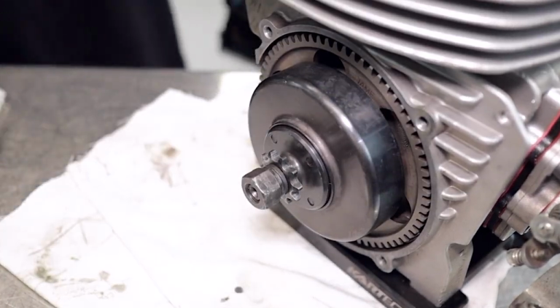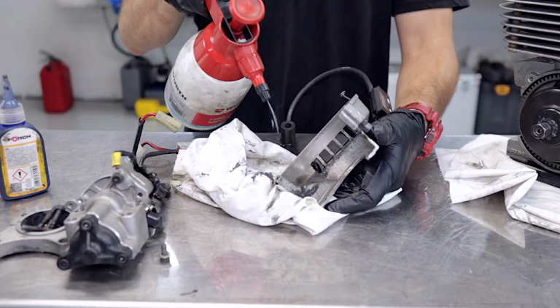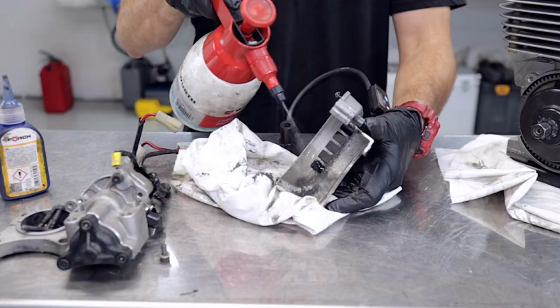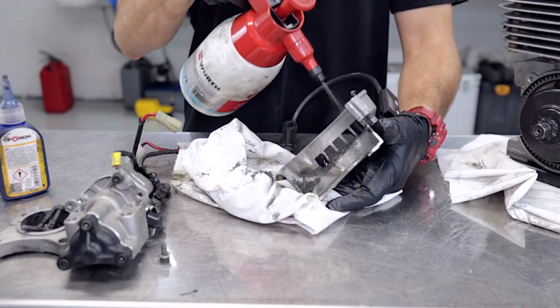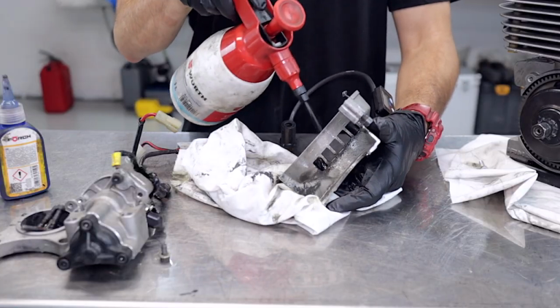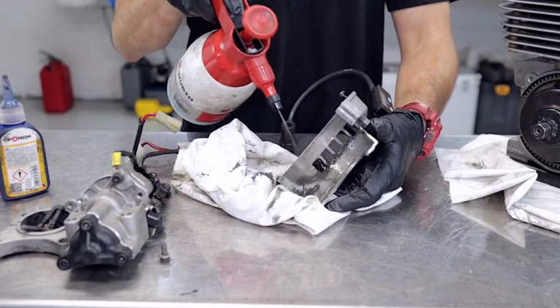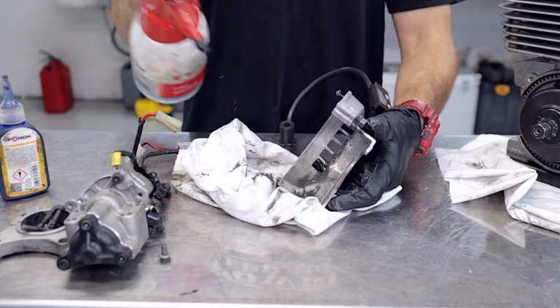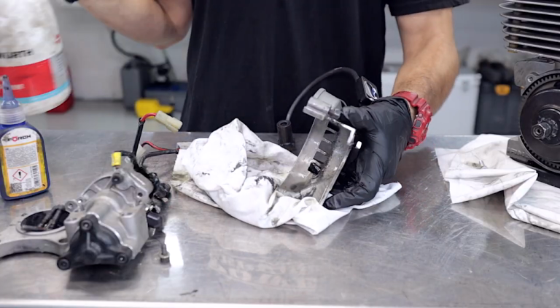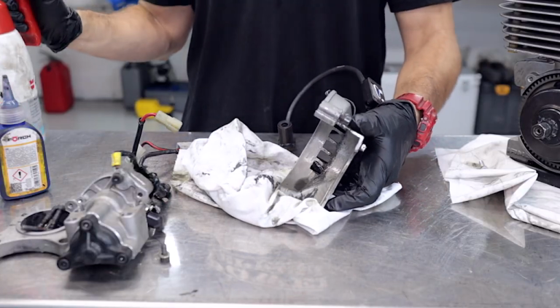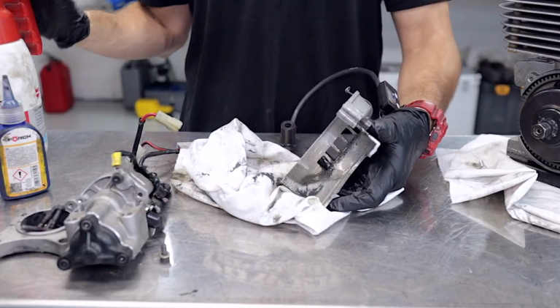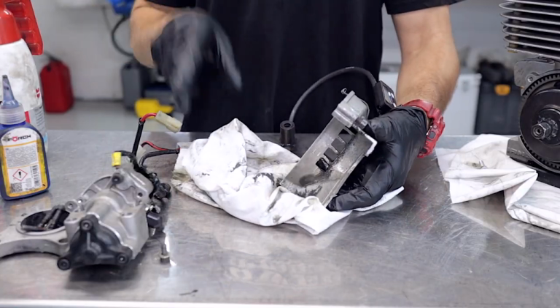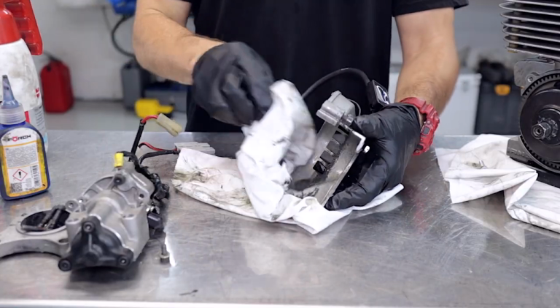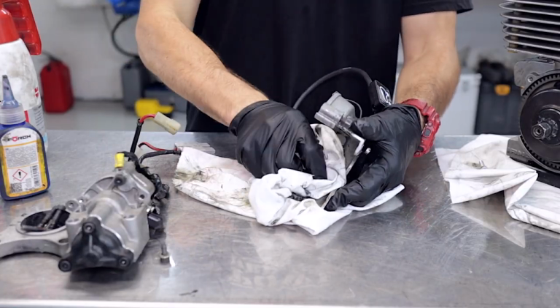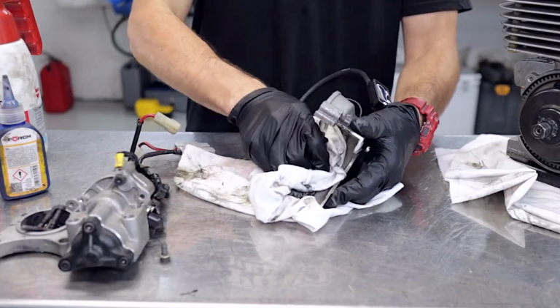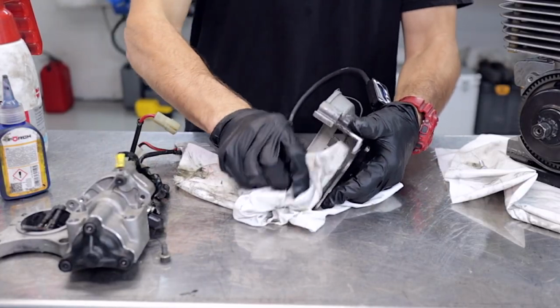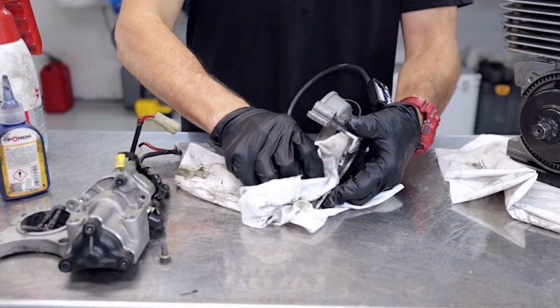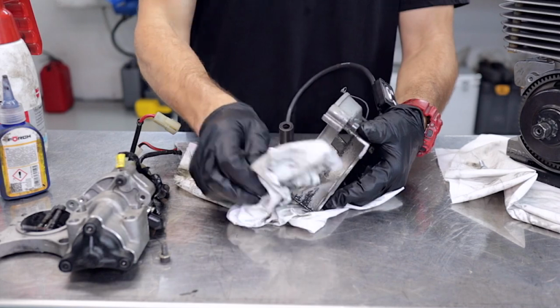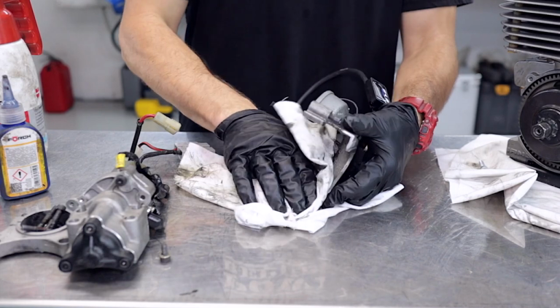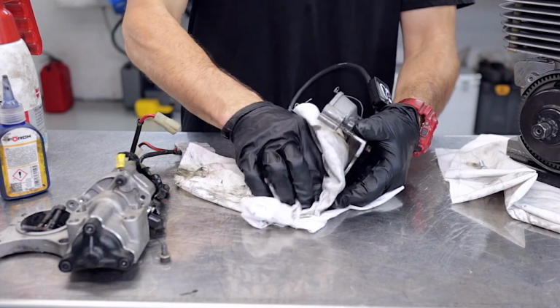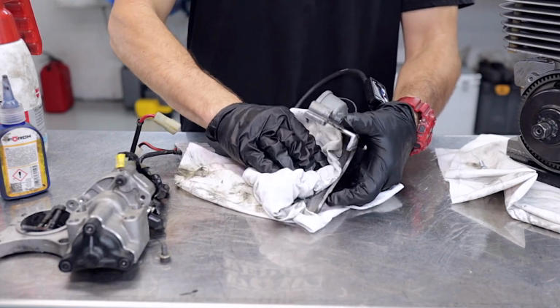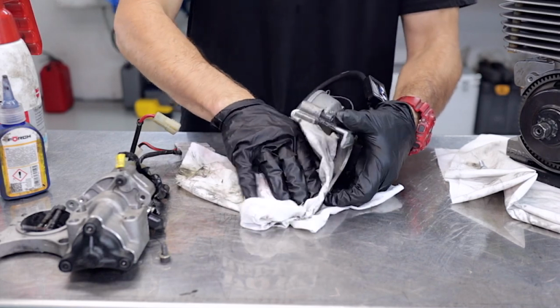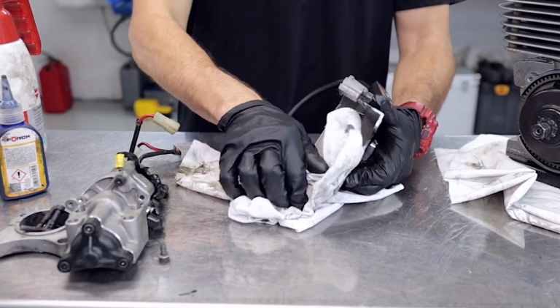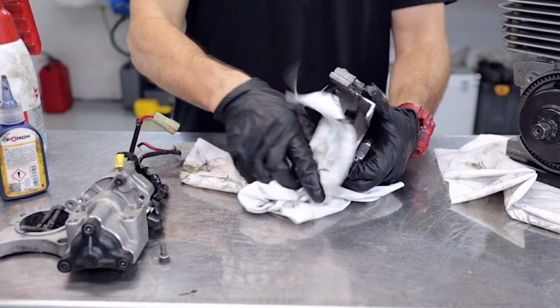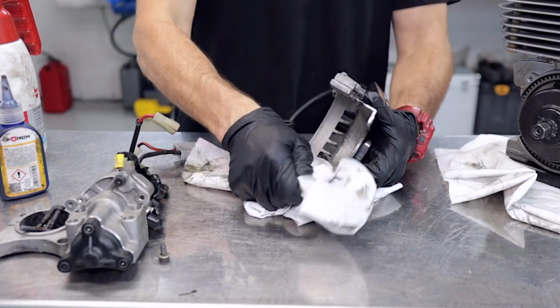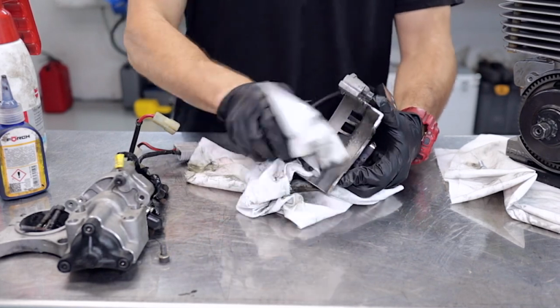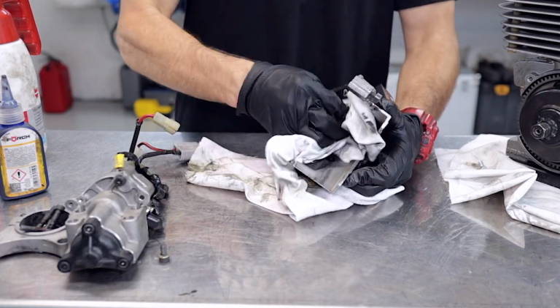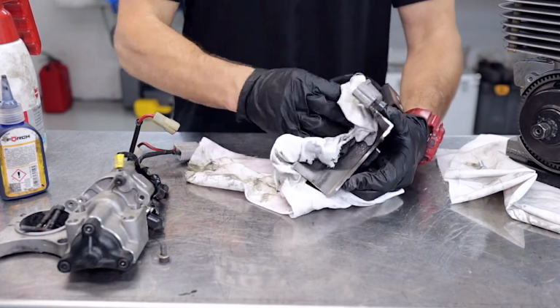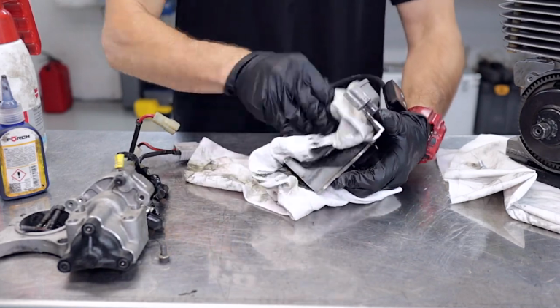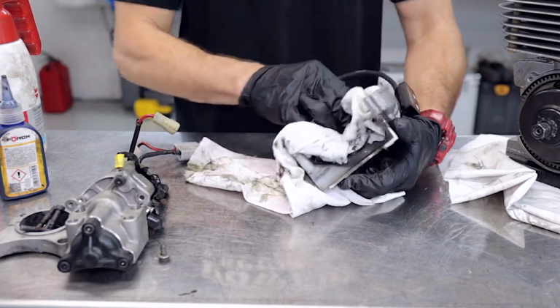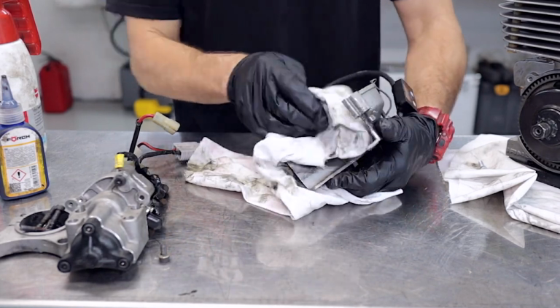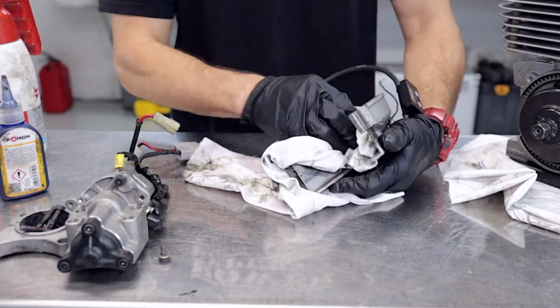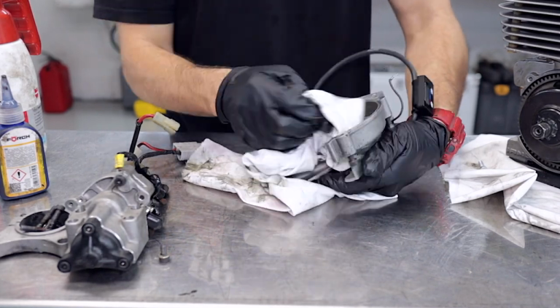We're just going to clean out all the chain lube once again. I'm using workshop solvent here, but you probably want to use degreaser — I find that works best on old chain lube.